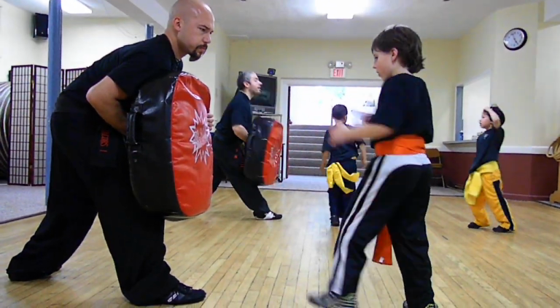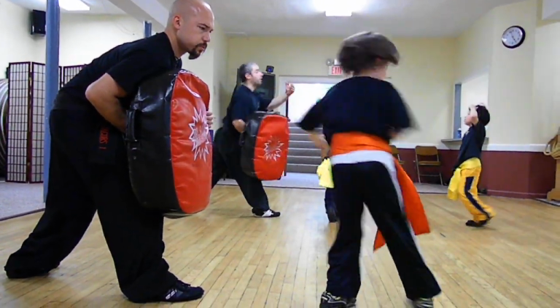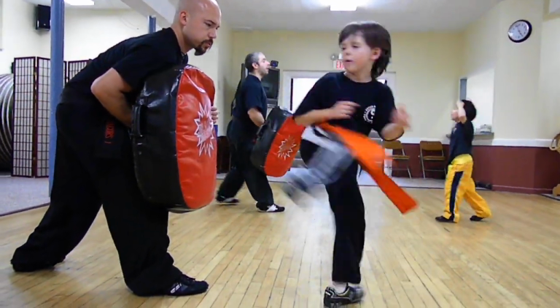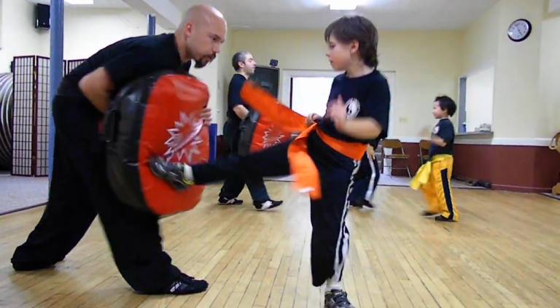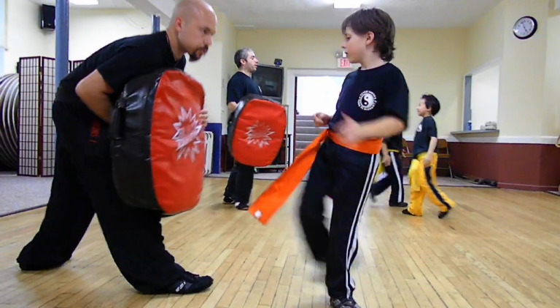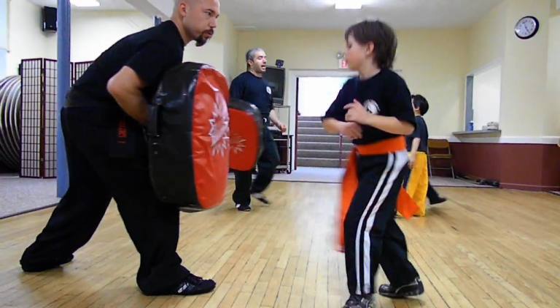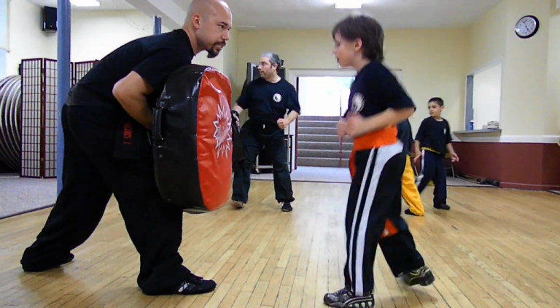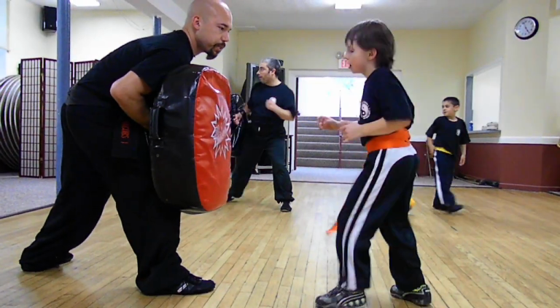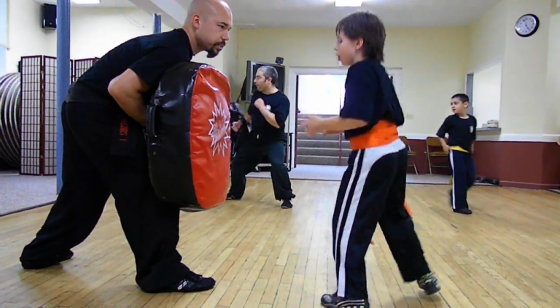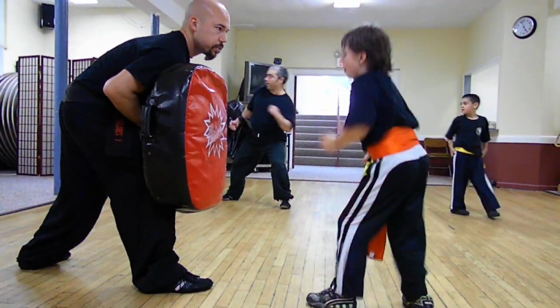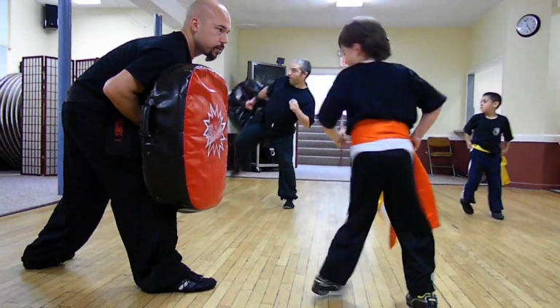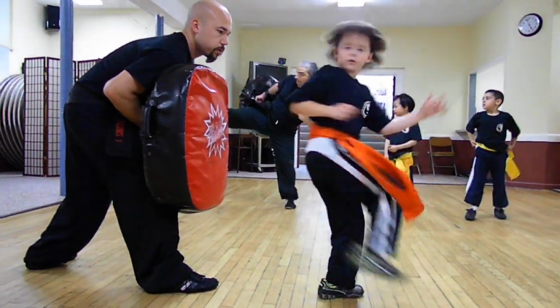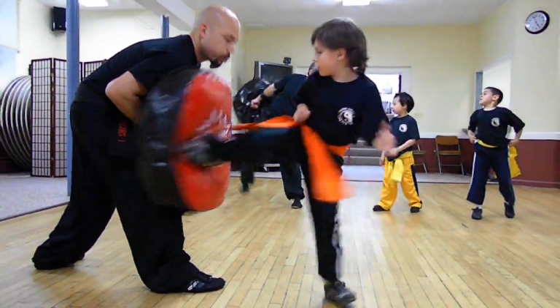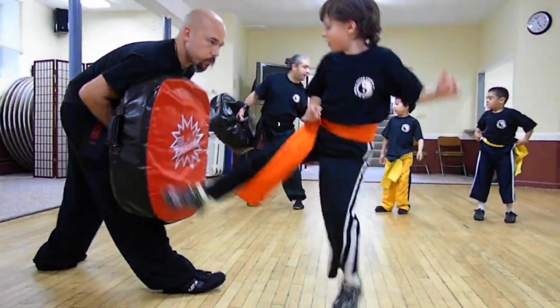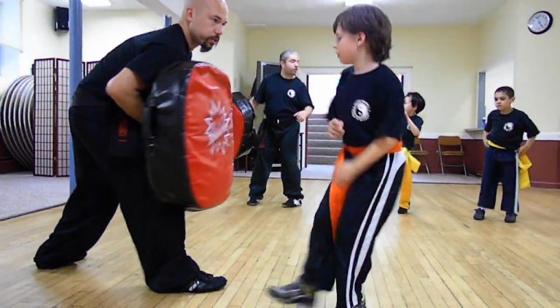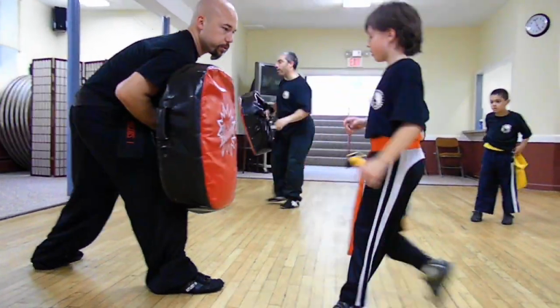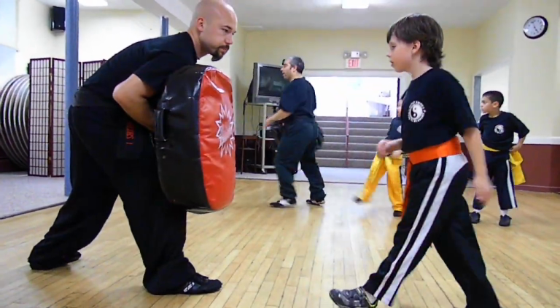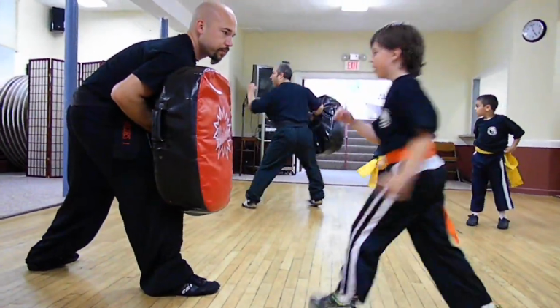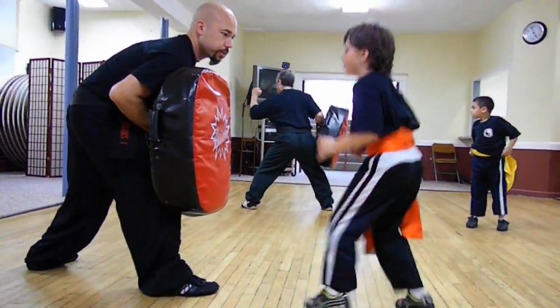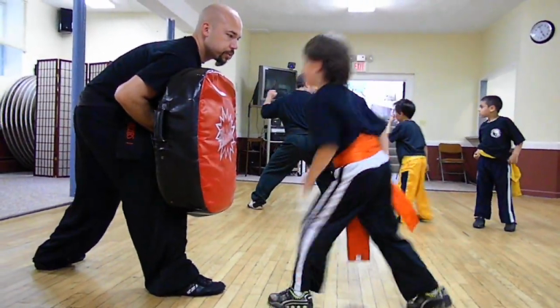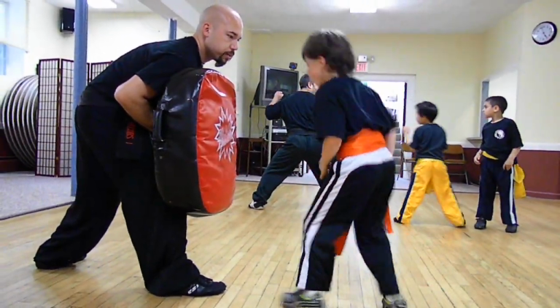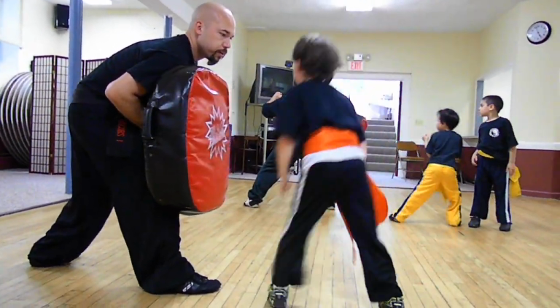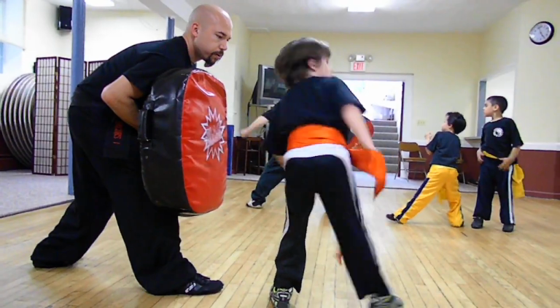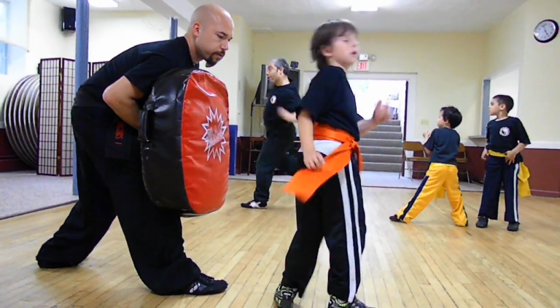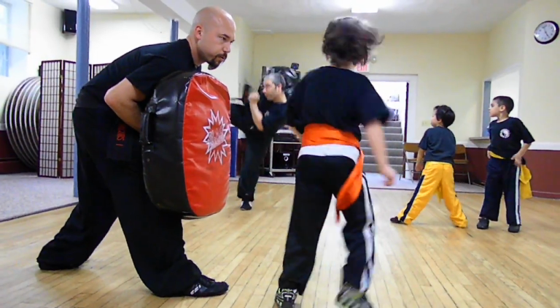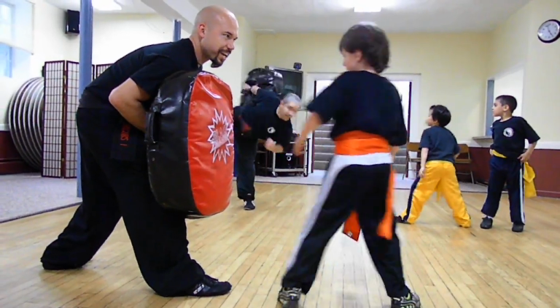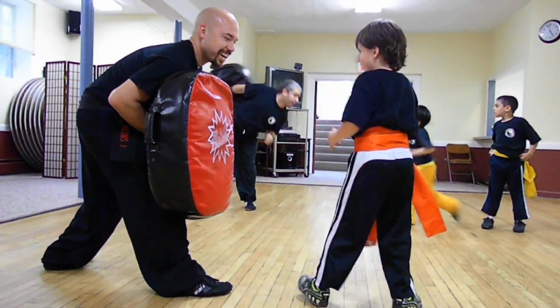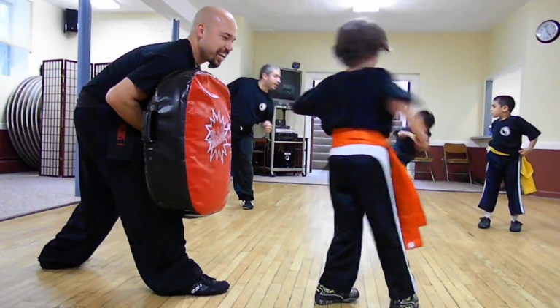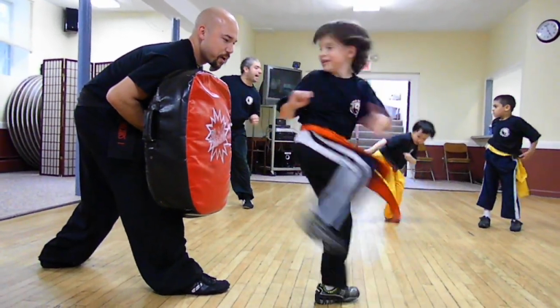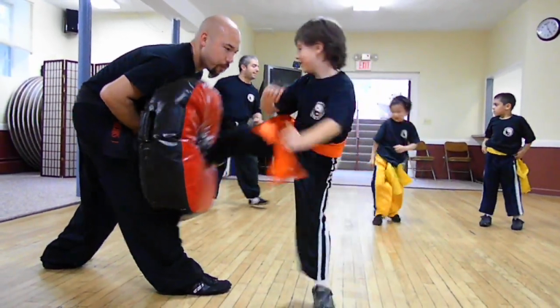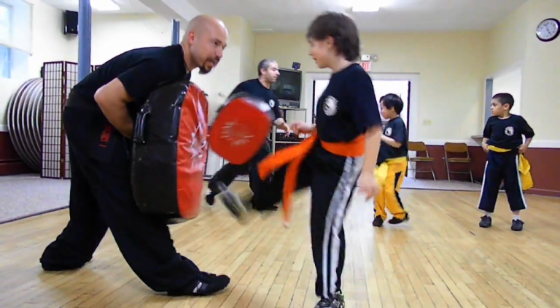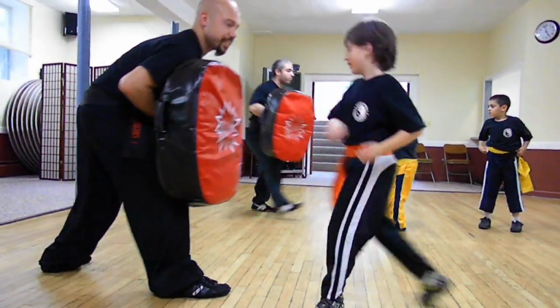Side heel kicks. Come on. Right leg forward. Actually good. Left leg forward. Turn. Side heel kicks. Yes. That's it.